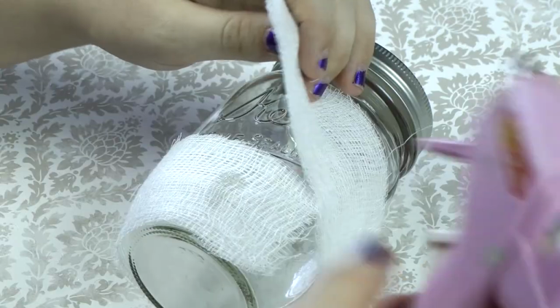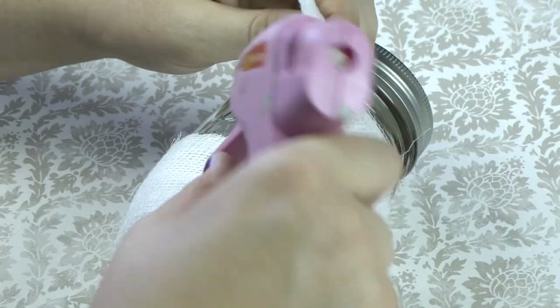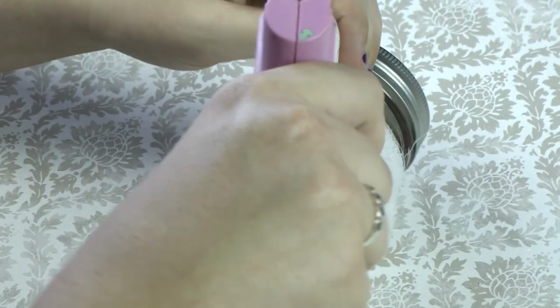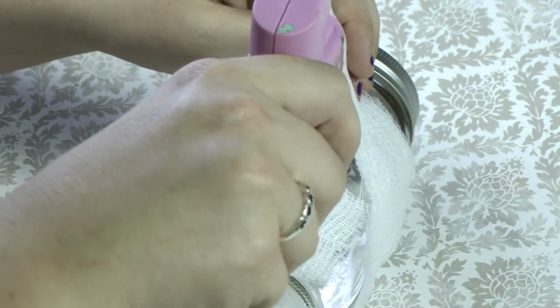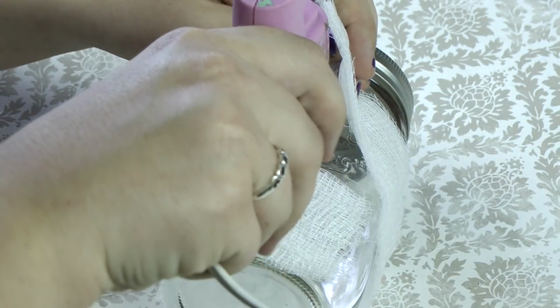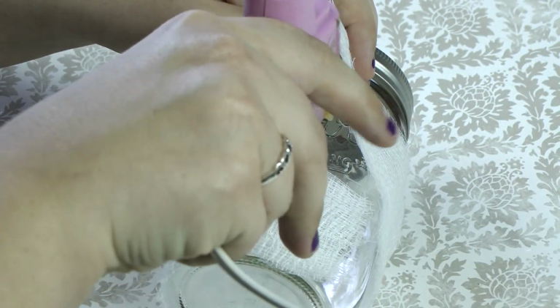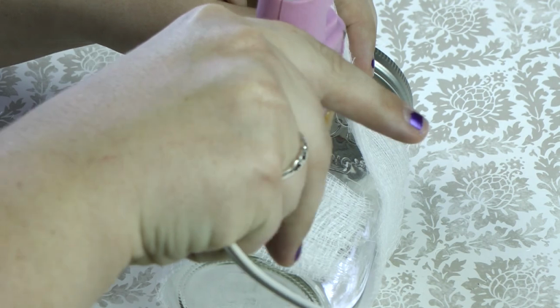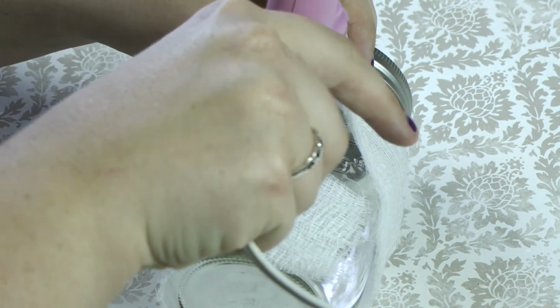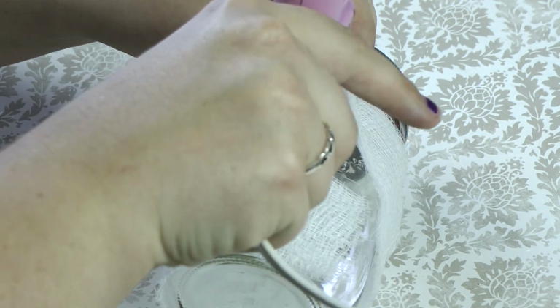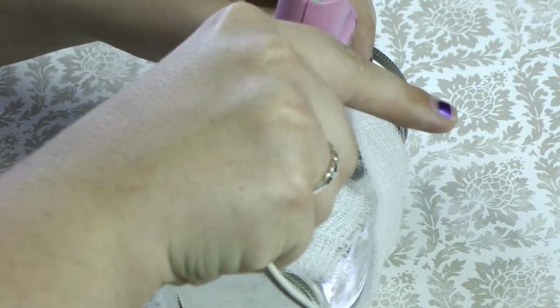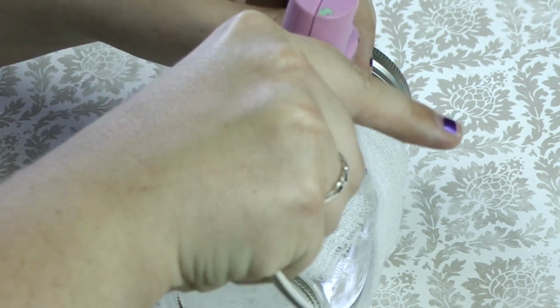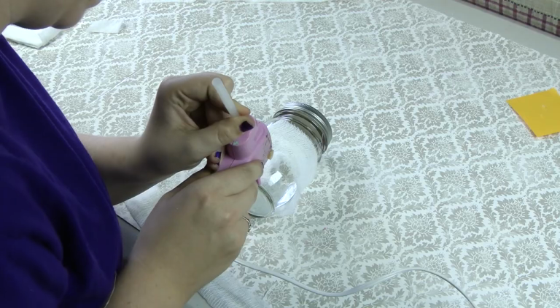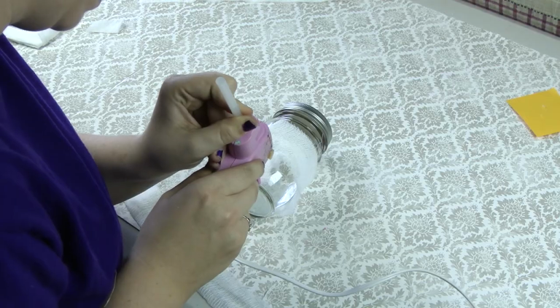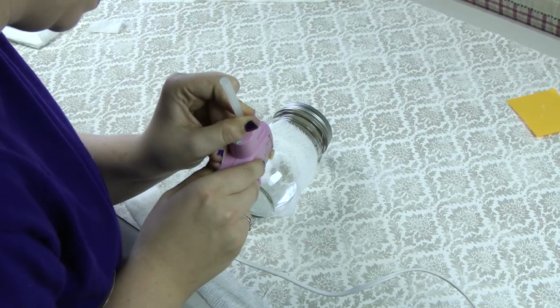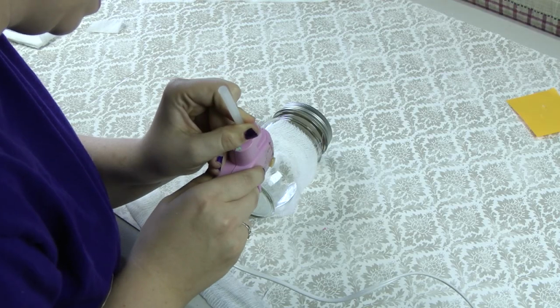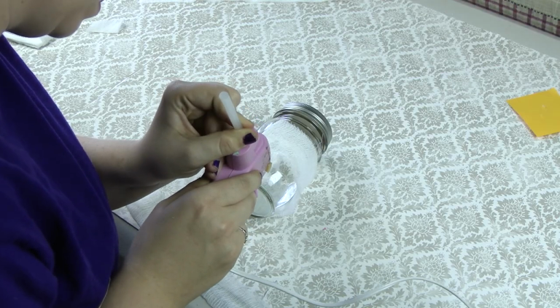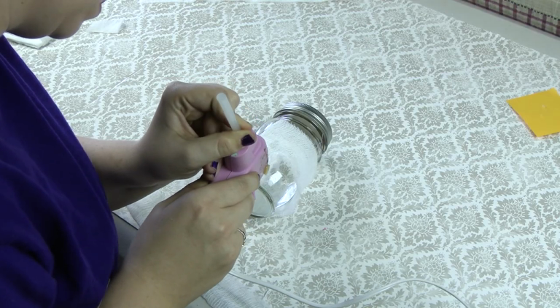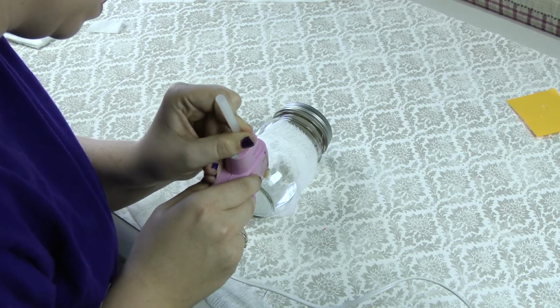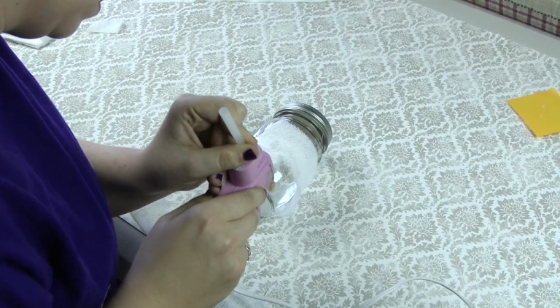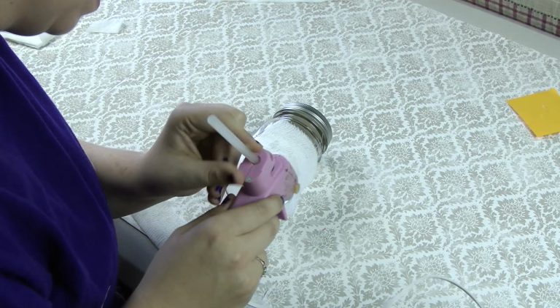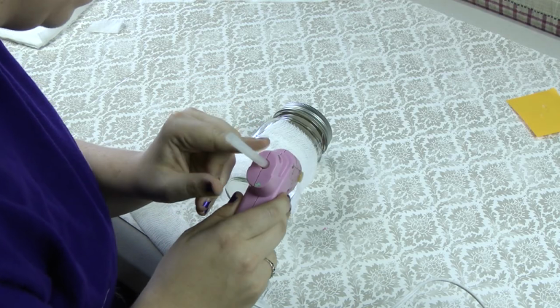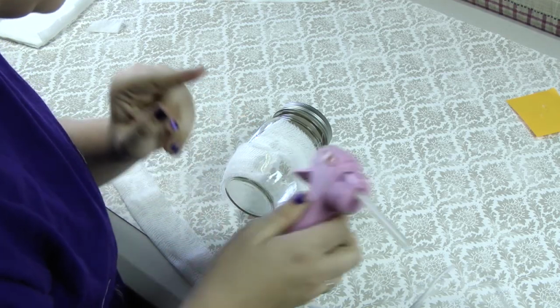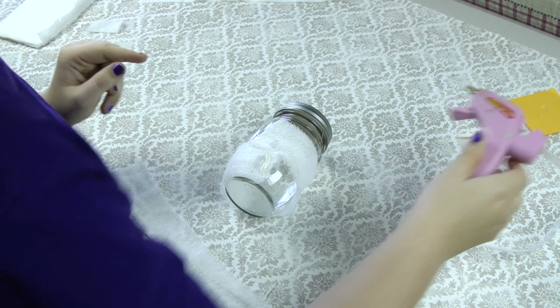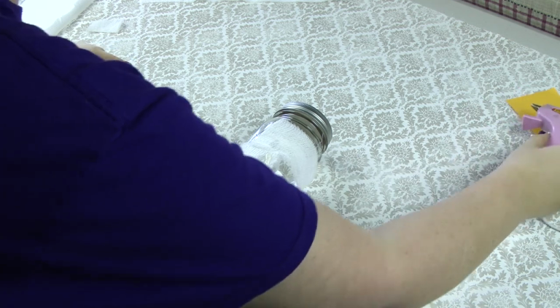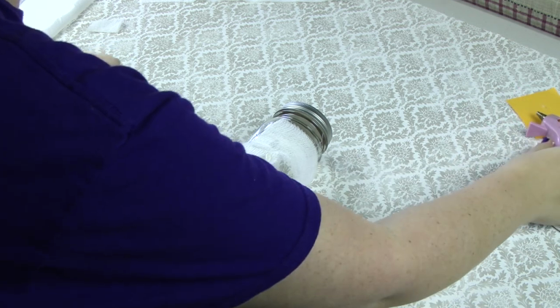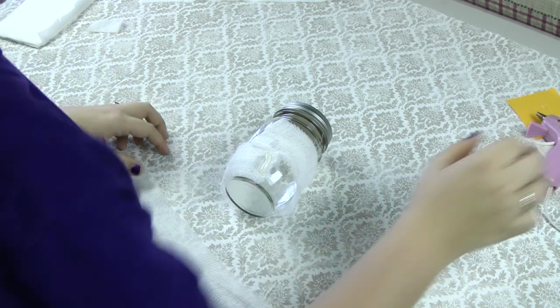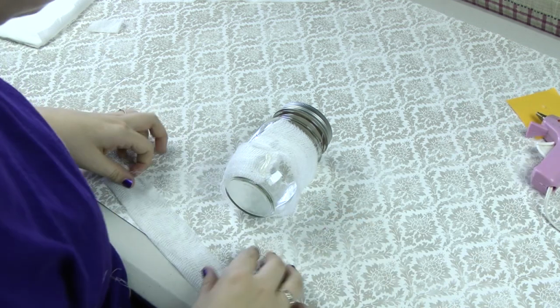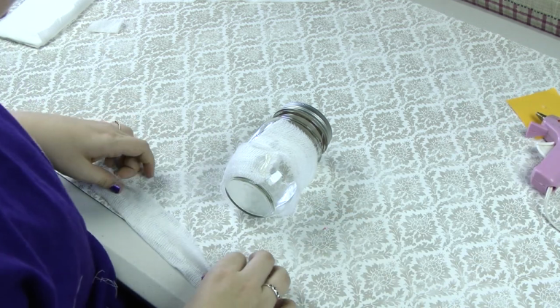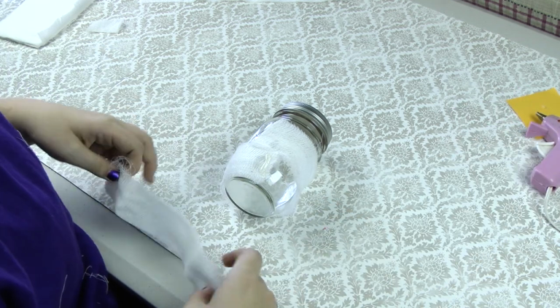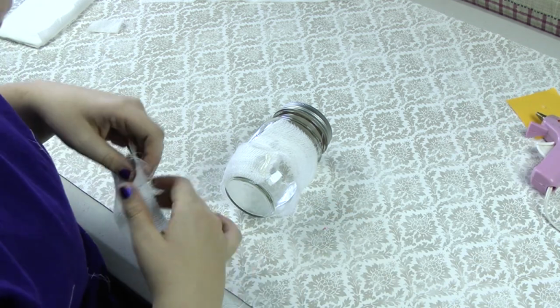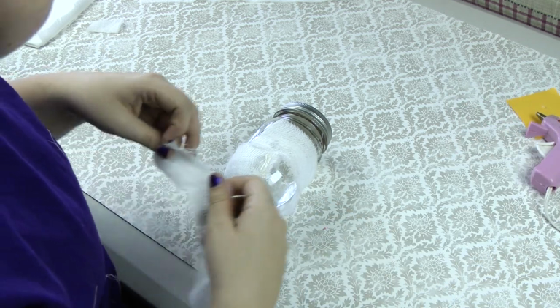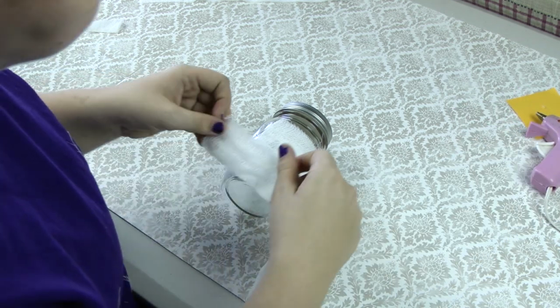Glue them down all in the same area on the back of the jar. We're going to continue to glue and wrap until the jar is completely covered. Be sure that you leave a spot for the eyes.